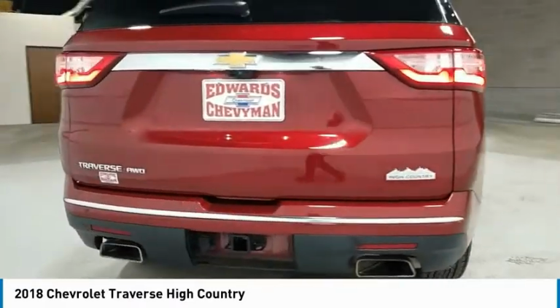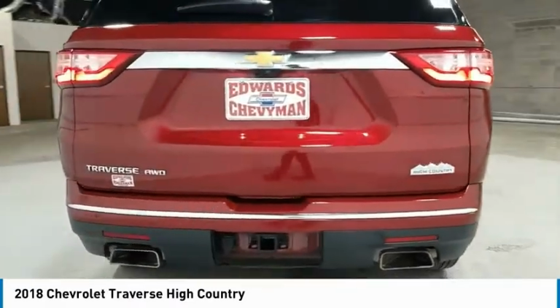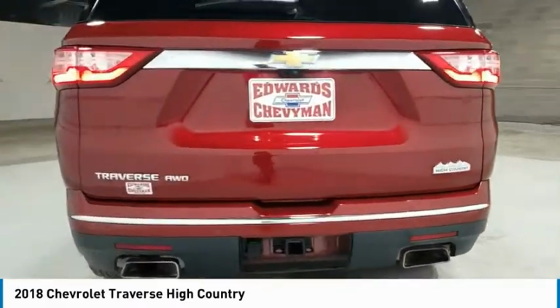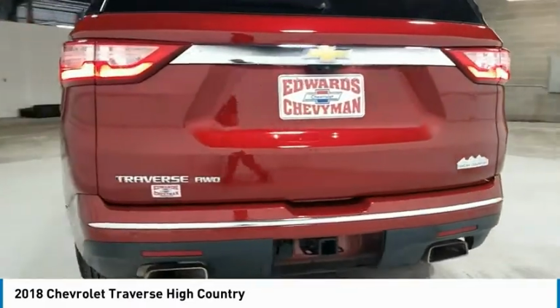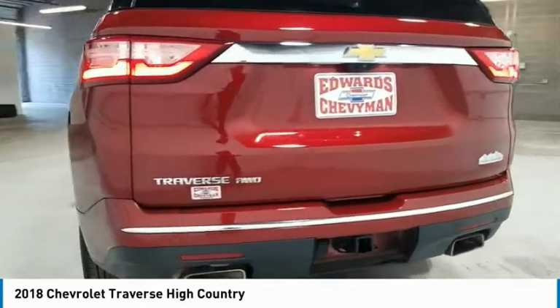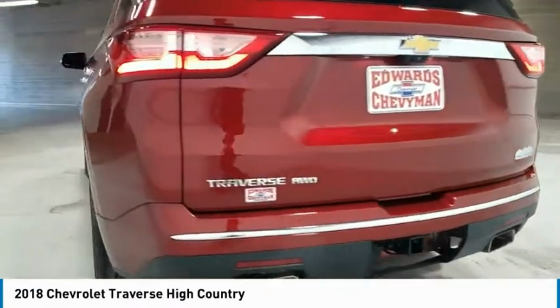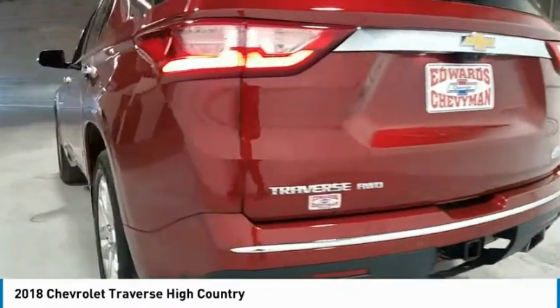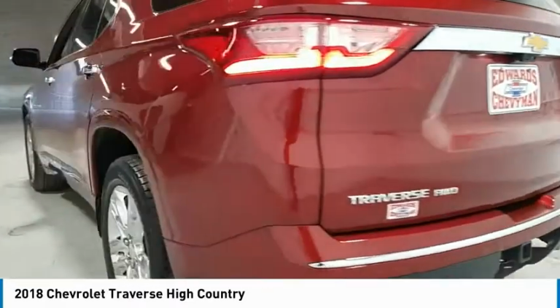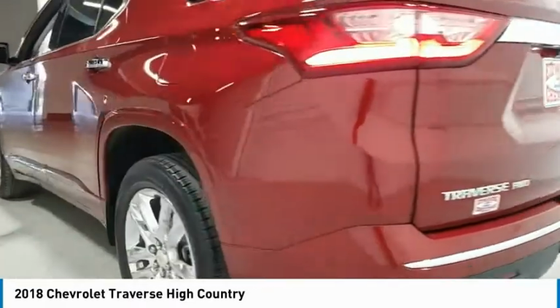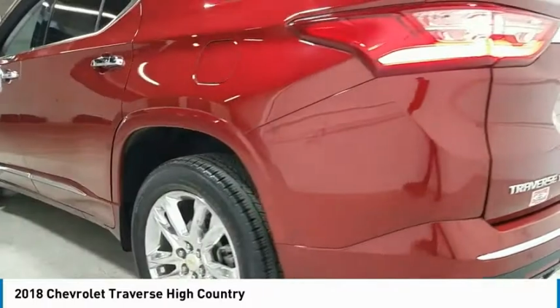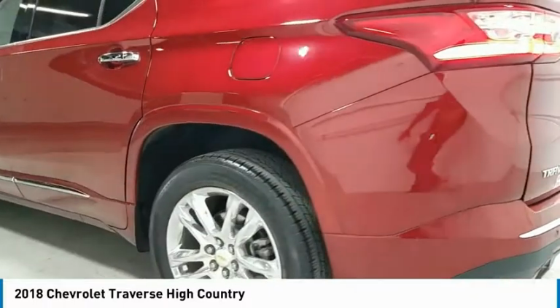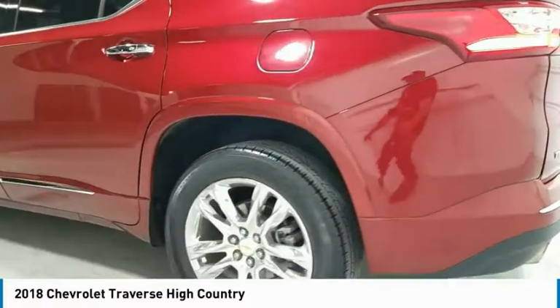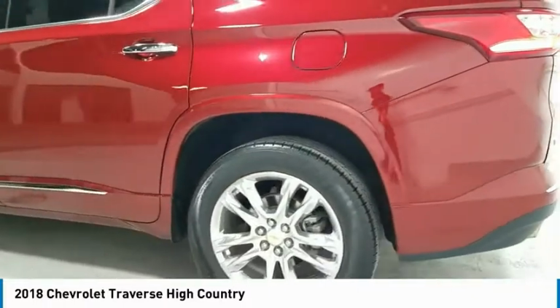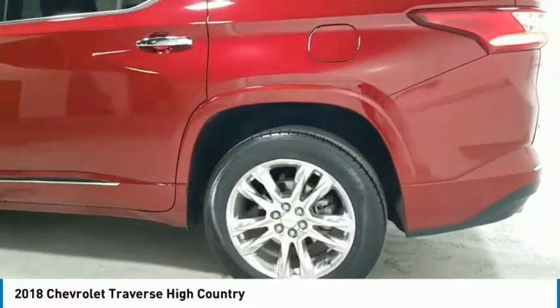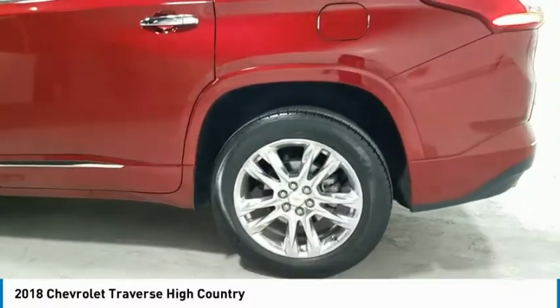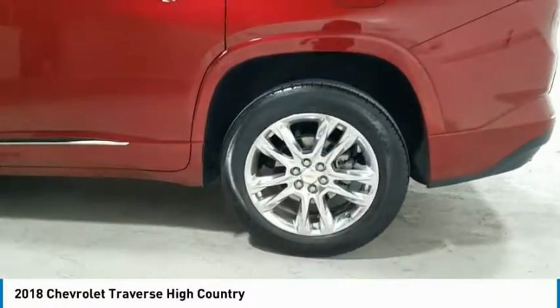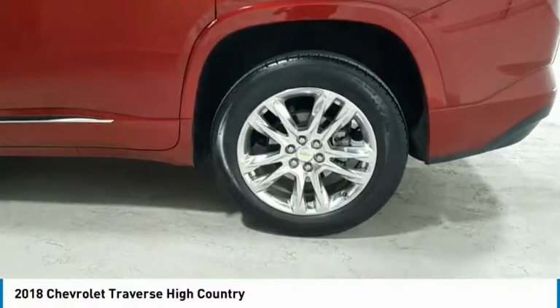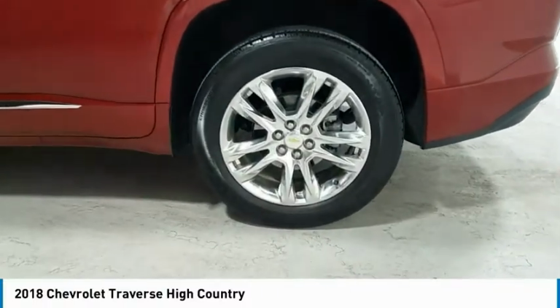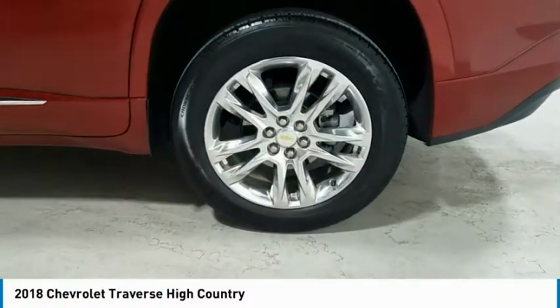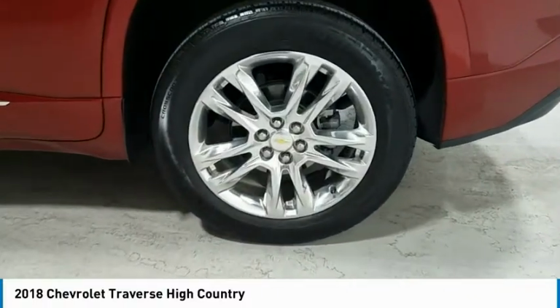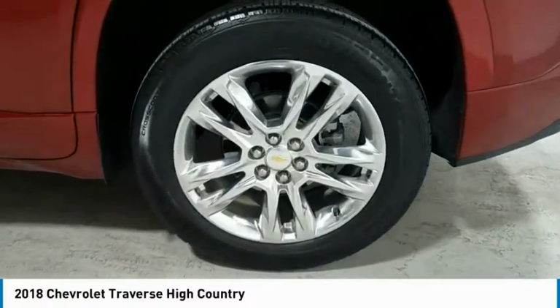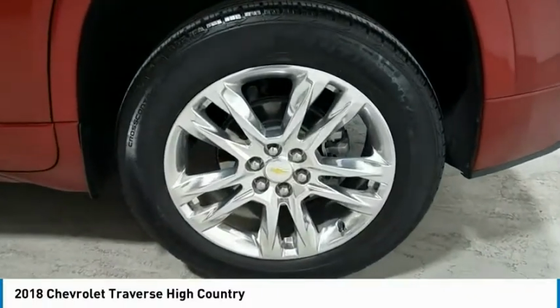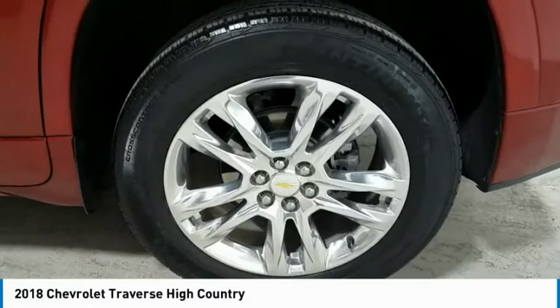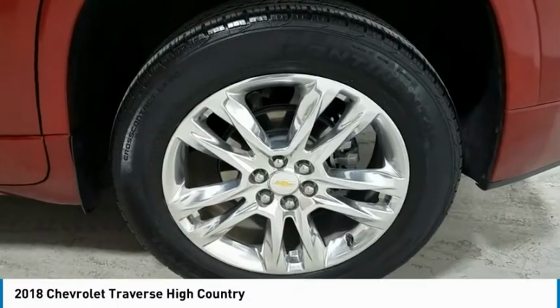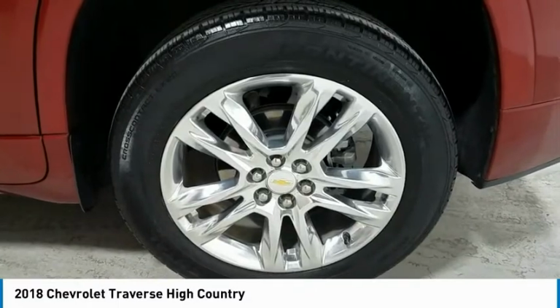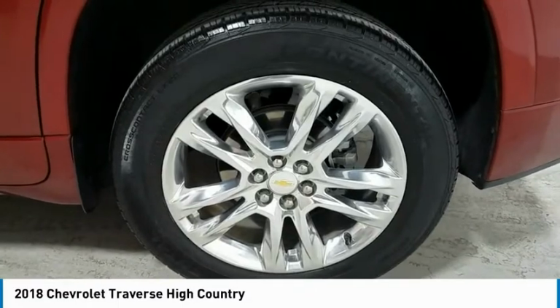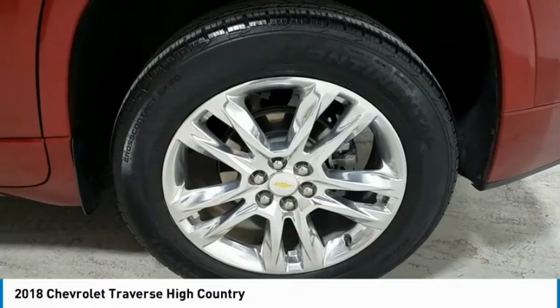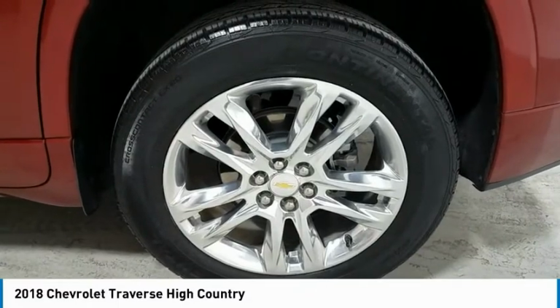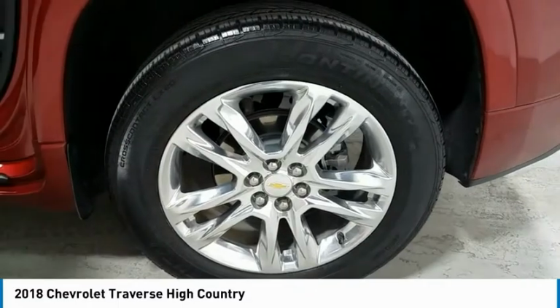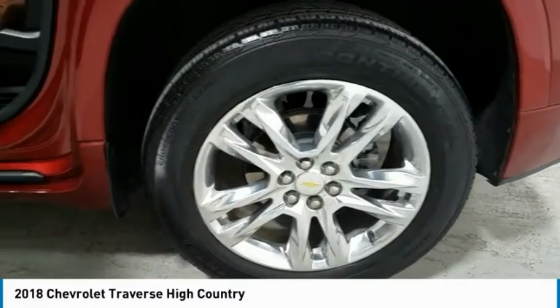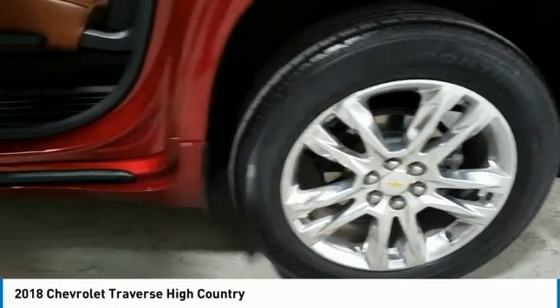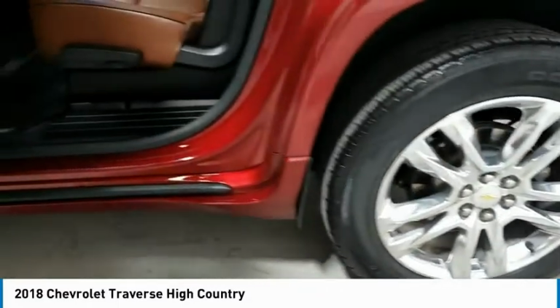Towing package, all-wheel drive, aluminum wheels, heated side mirrors, traction control, daytime running lights, remote keyless entry, fog lights, remote trunk release, mirror memory.